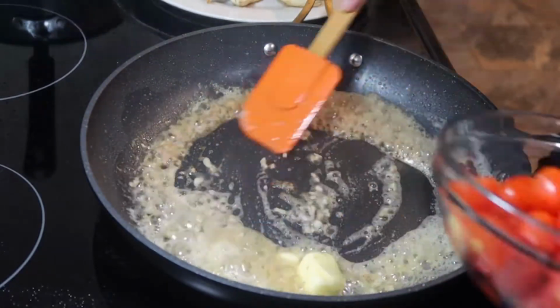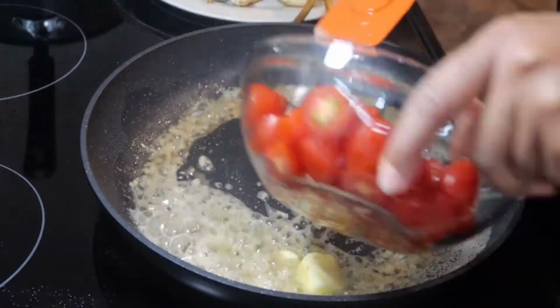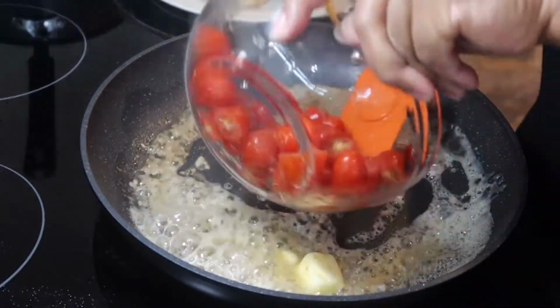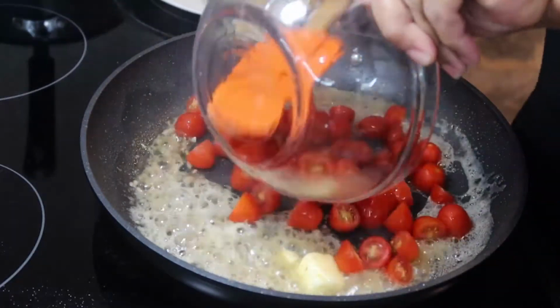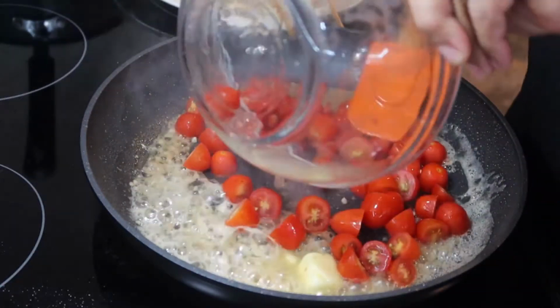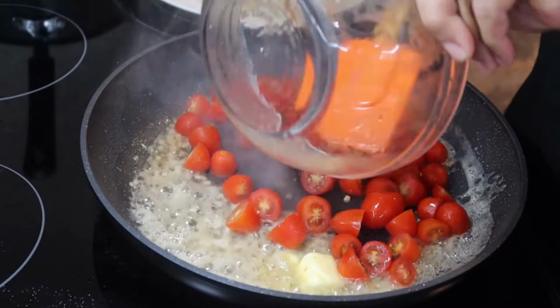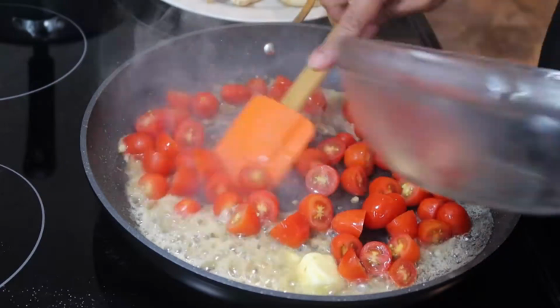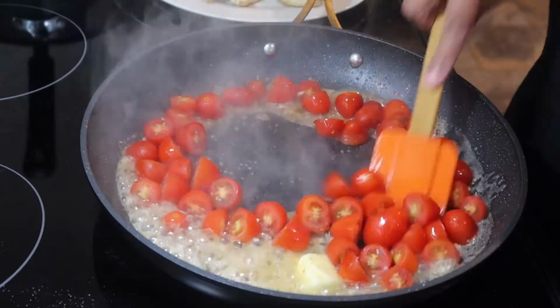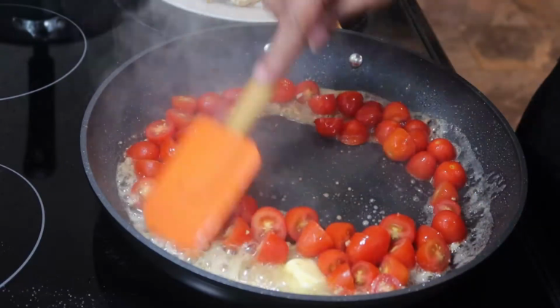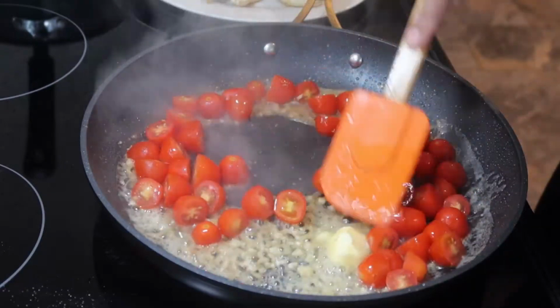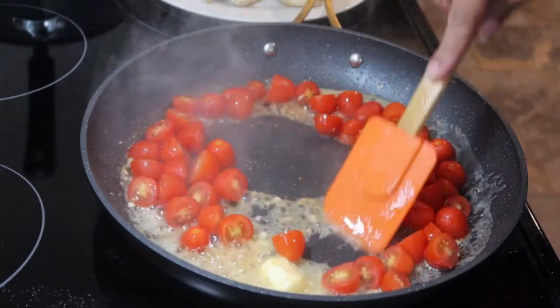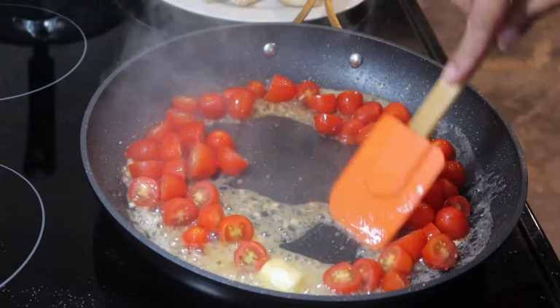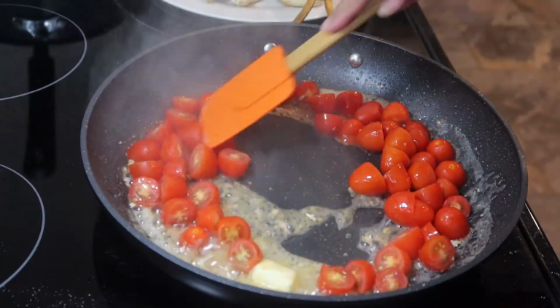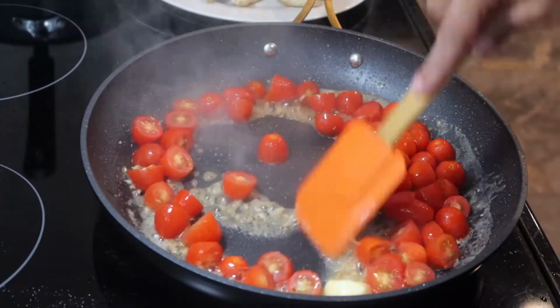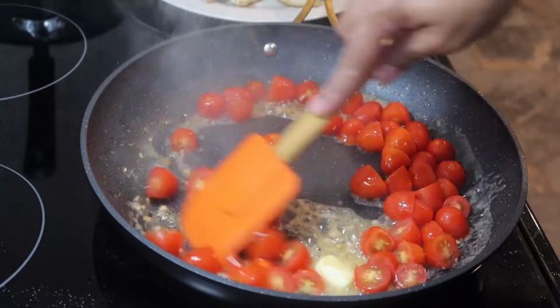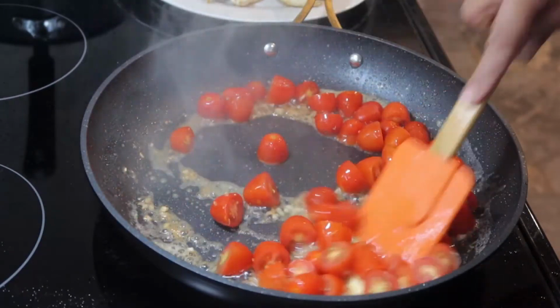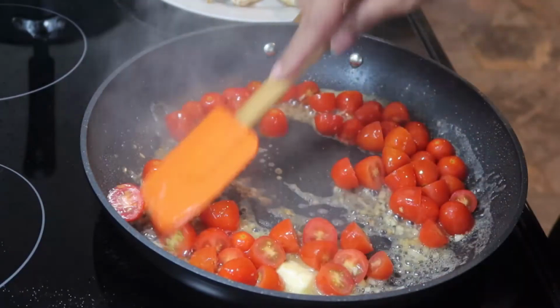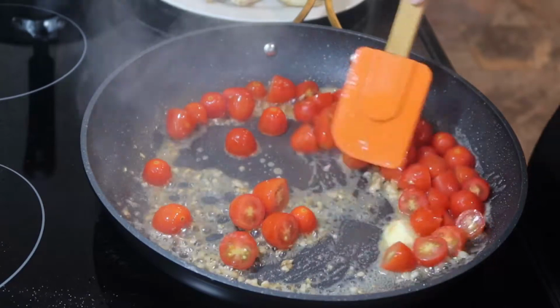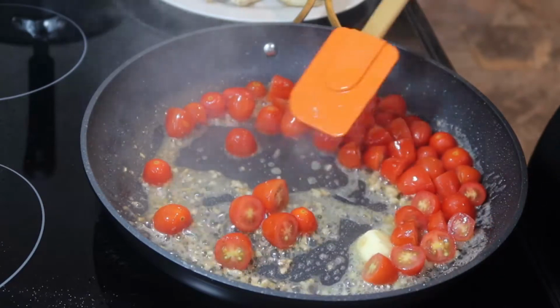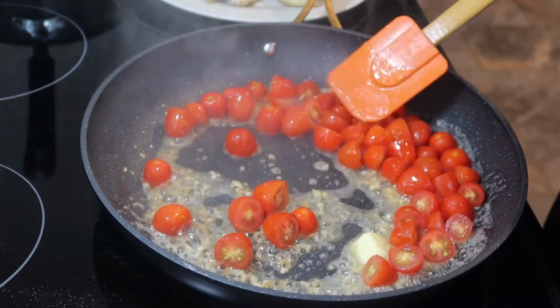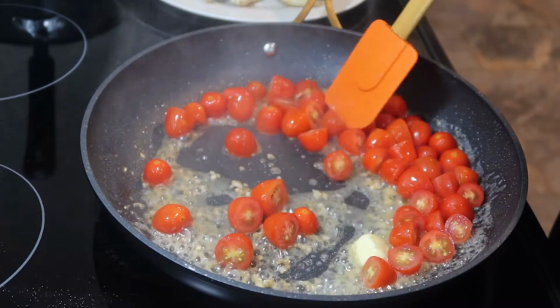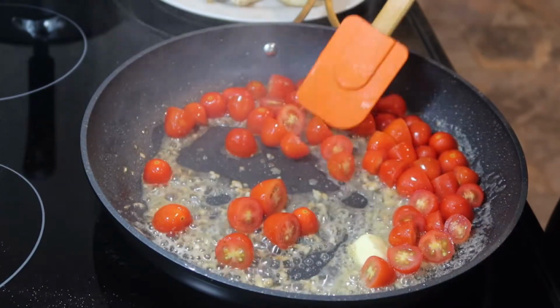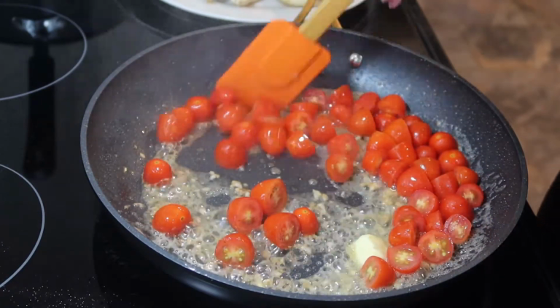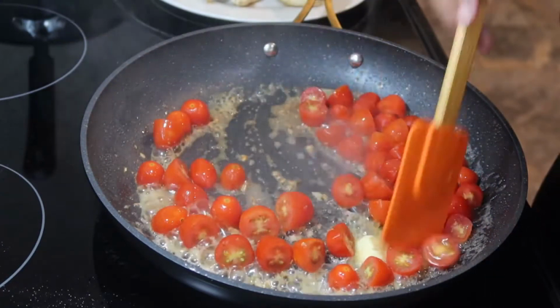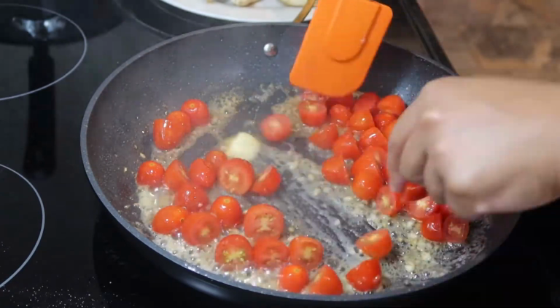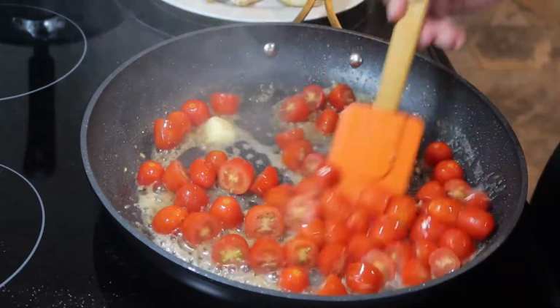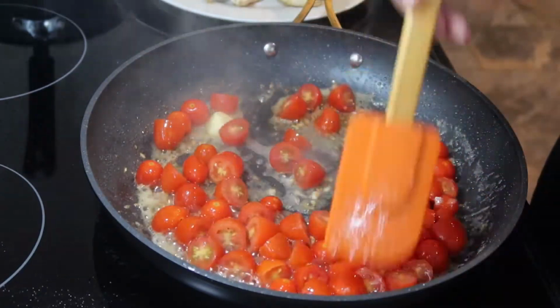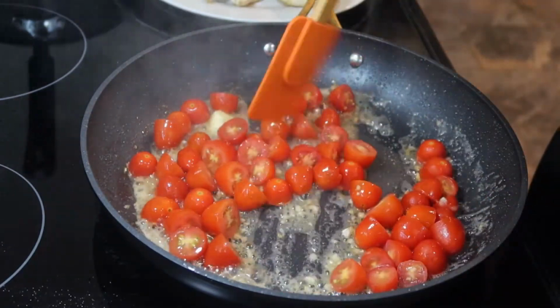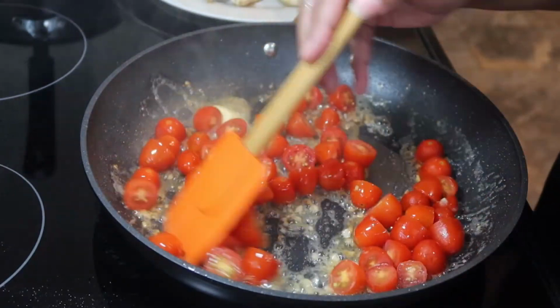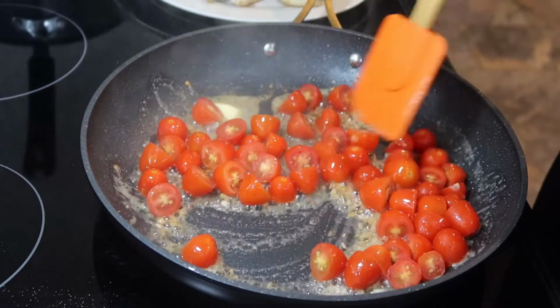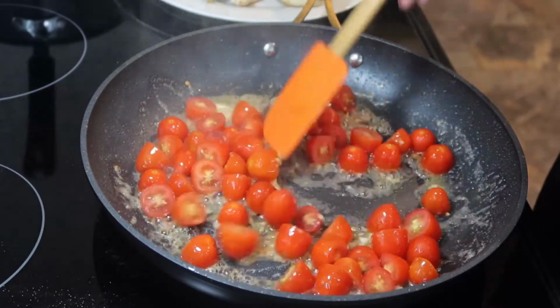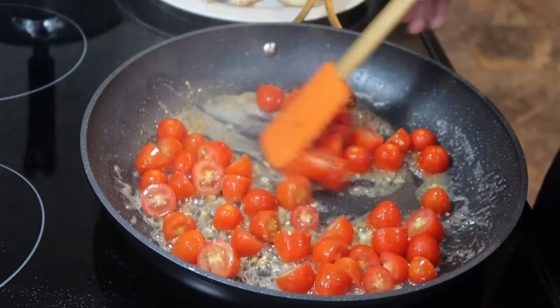Now you want to add in a cup and a half of tomato, and let that cook down.